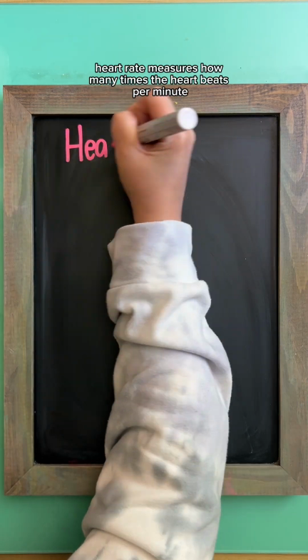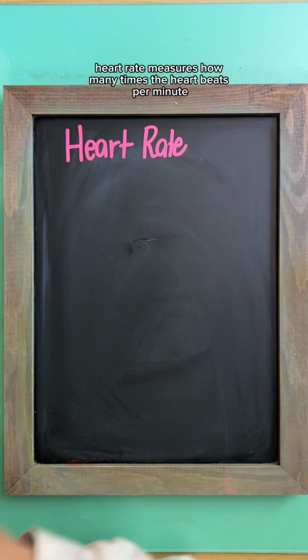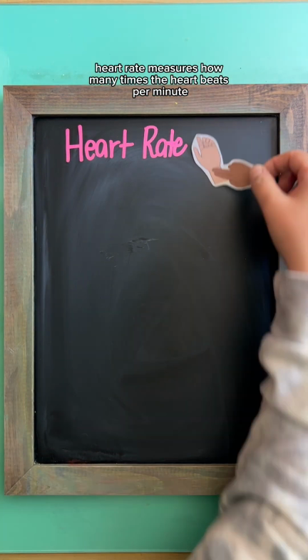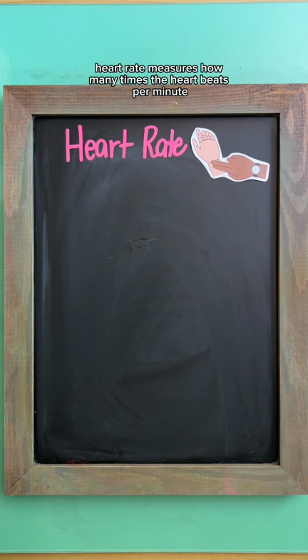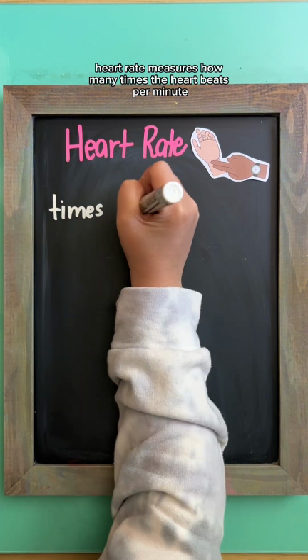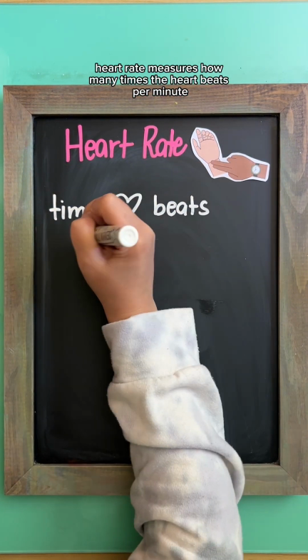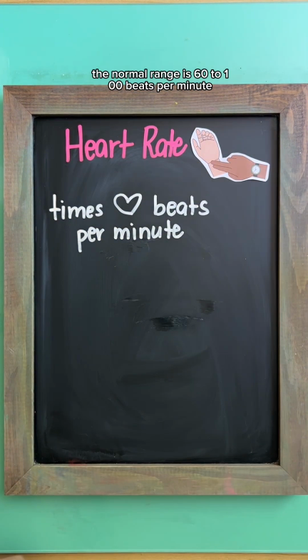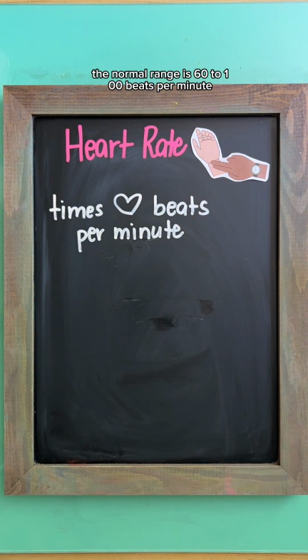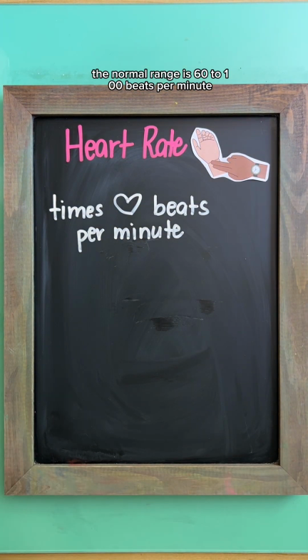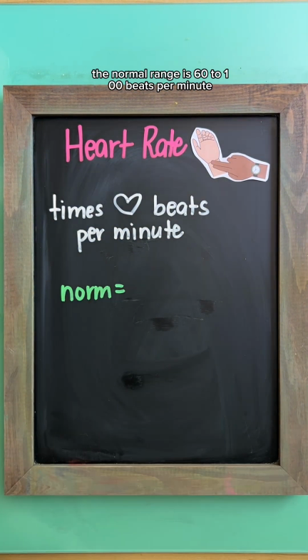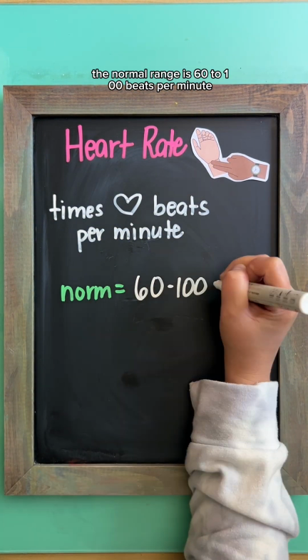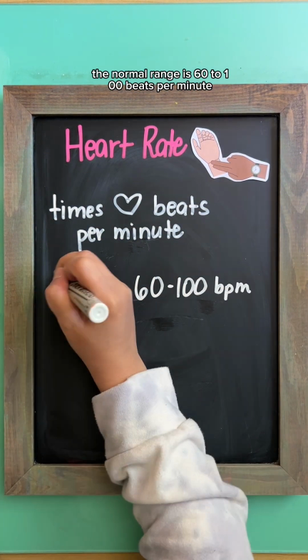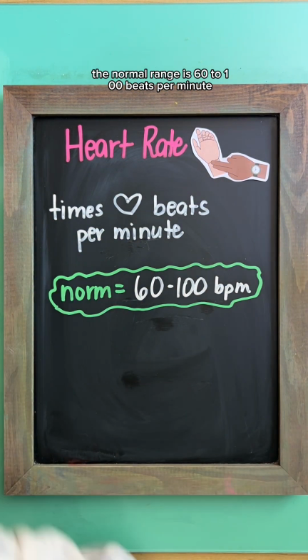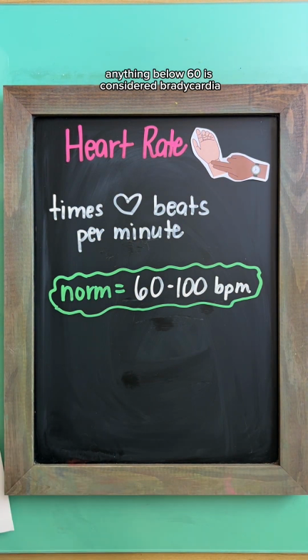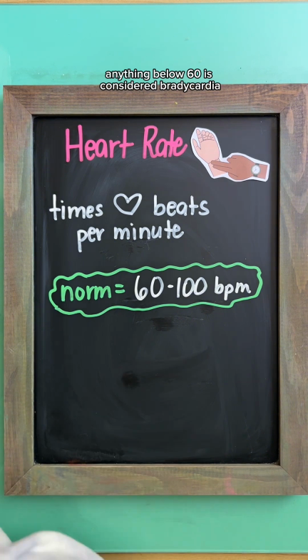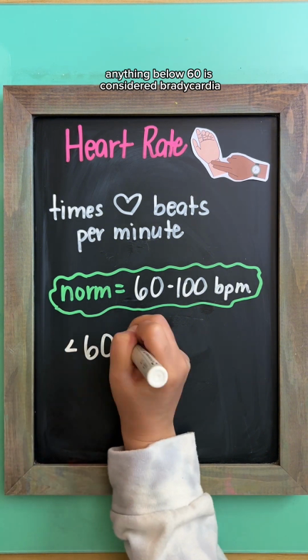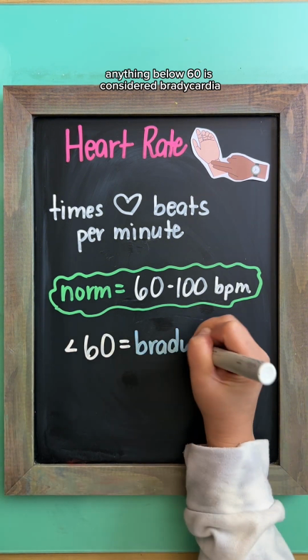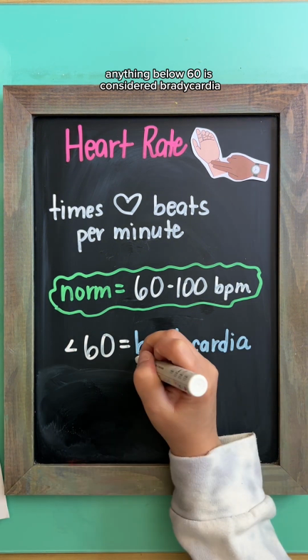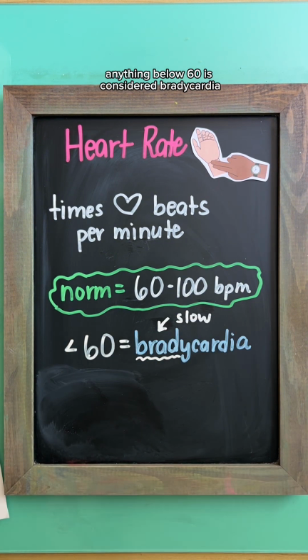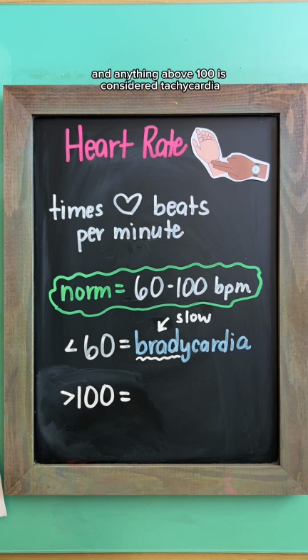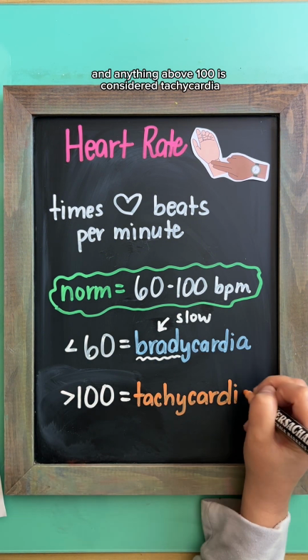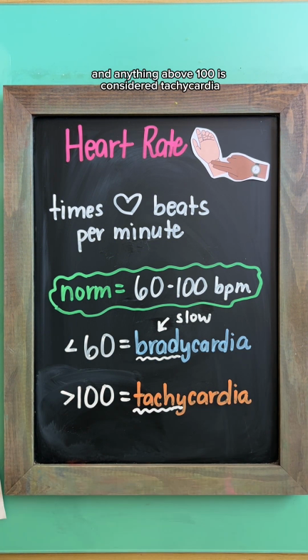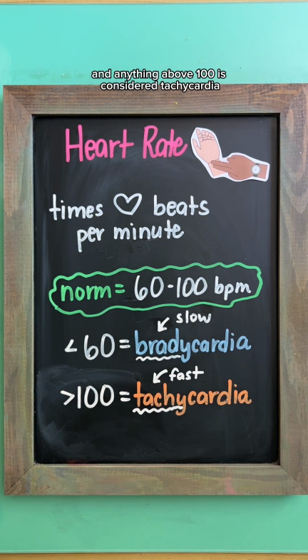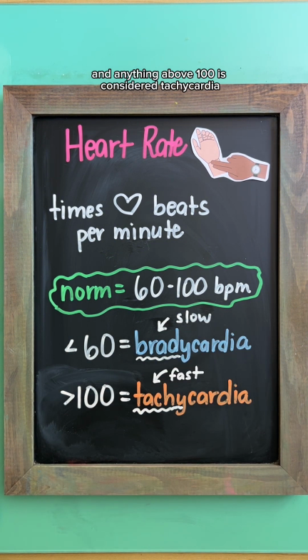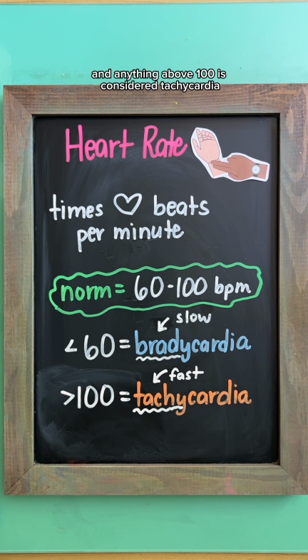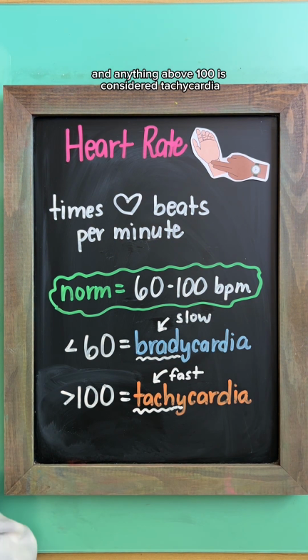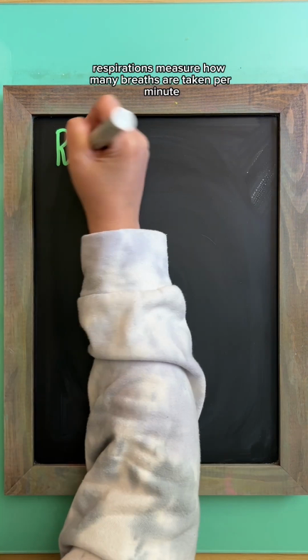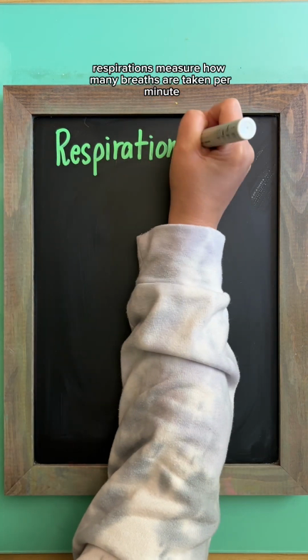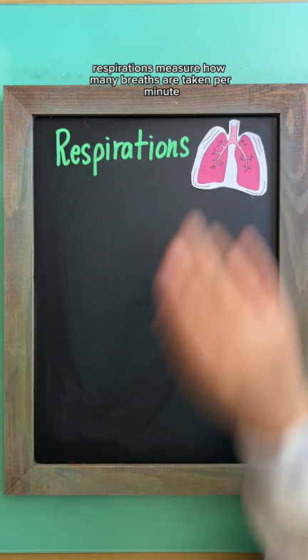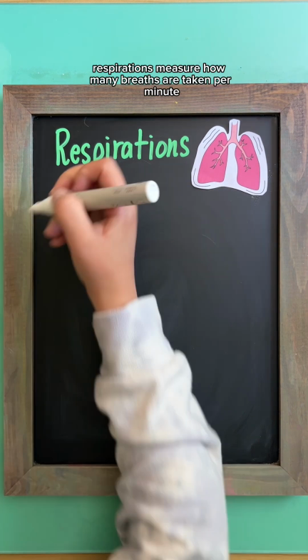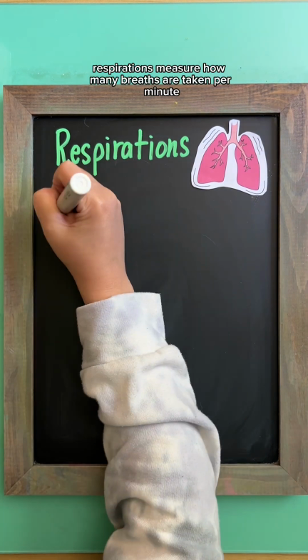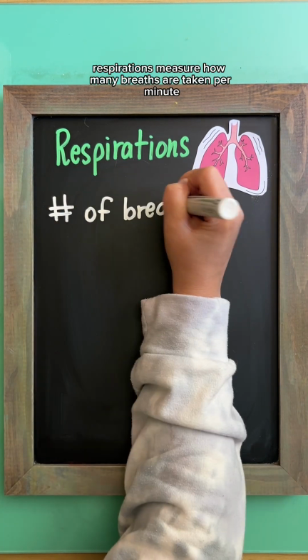Heart rate measures how many times the heart beats per minute. The normal range is 60 to 100 beats per minute. Anything below 60 is considered bradycardia, and anything above 100 is considered tachycardia.